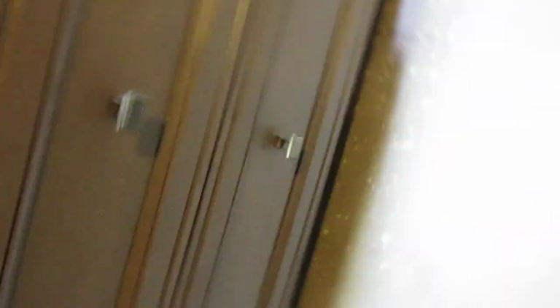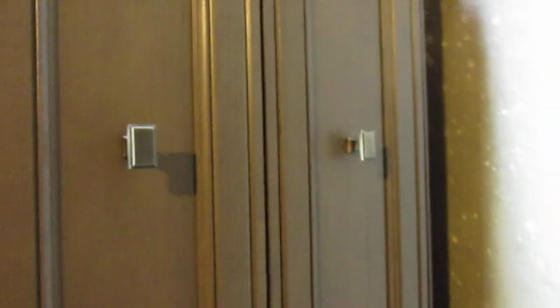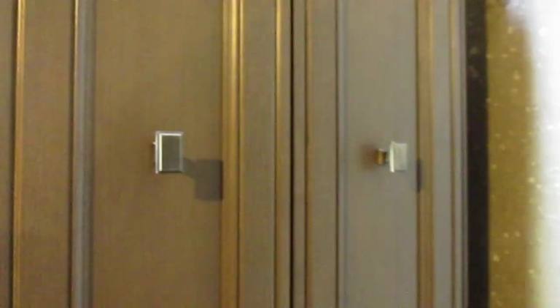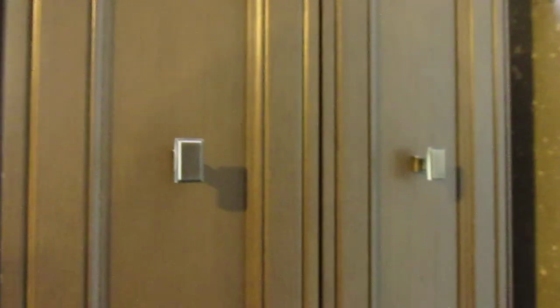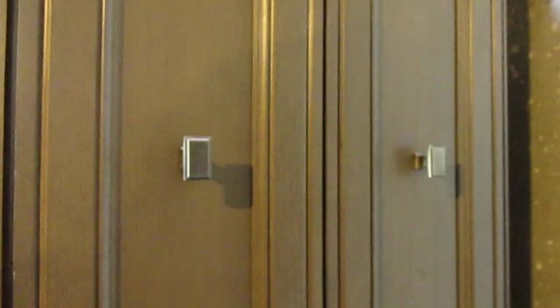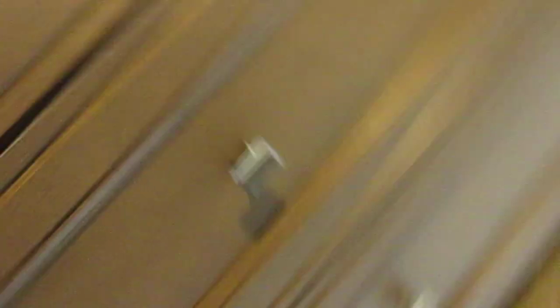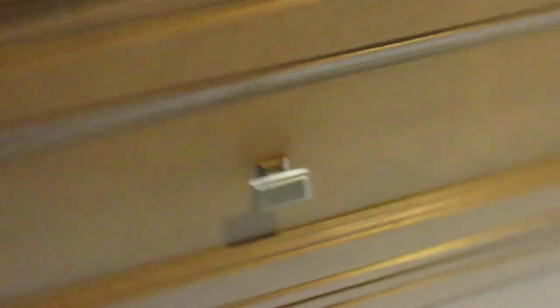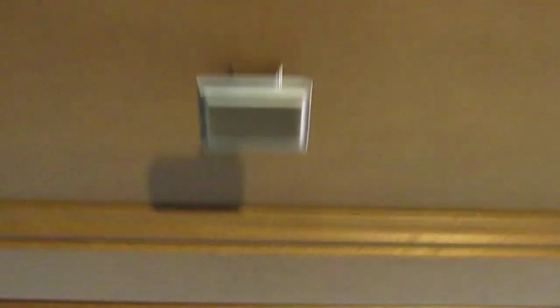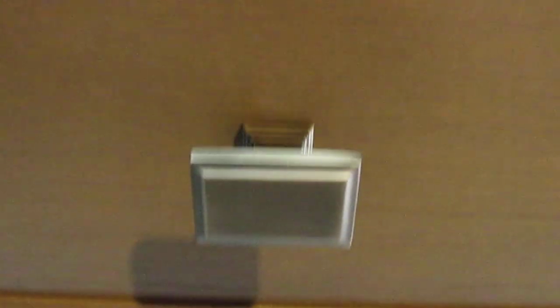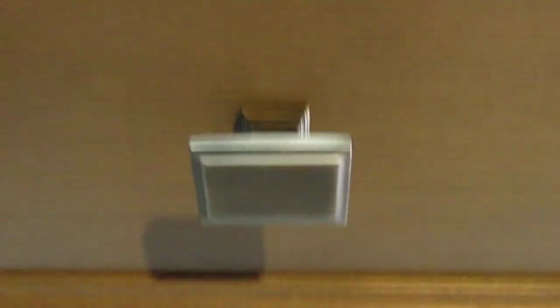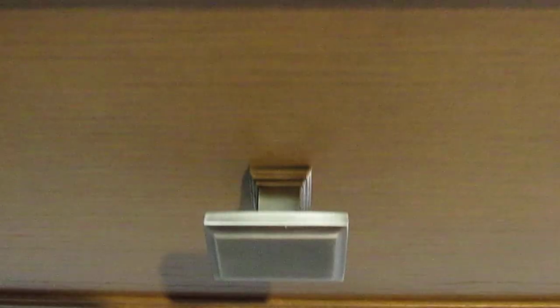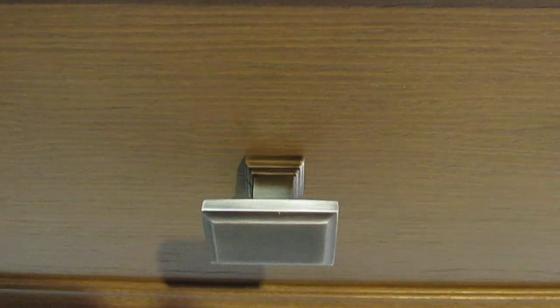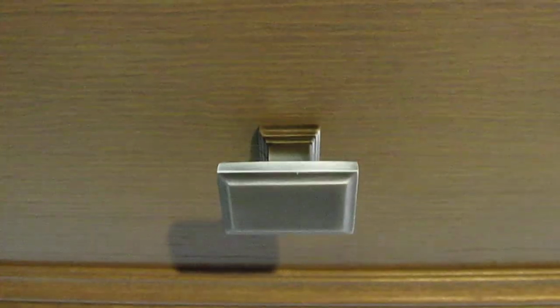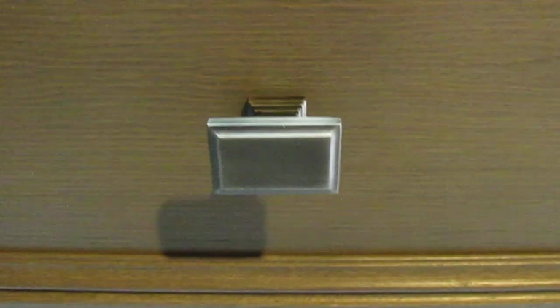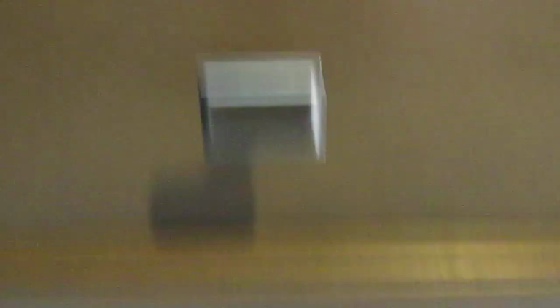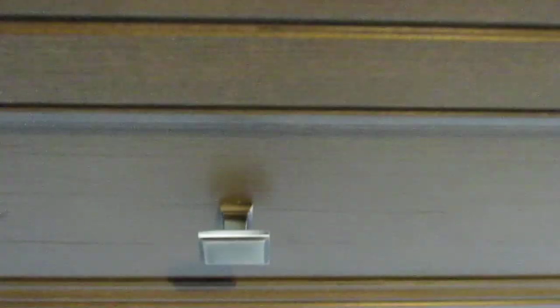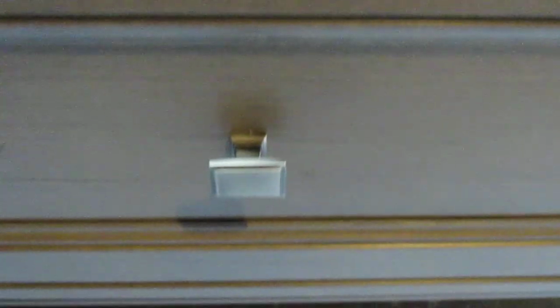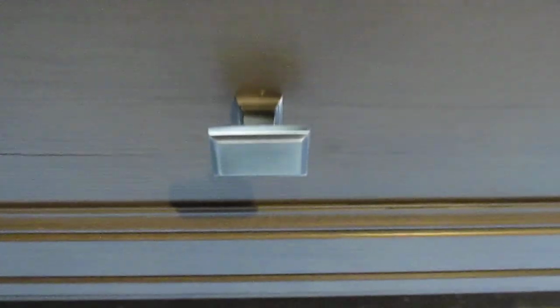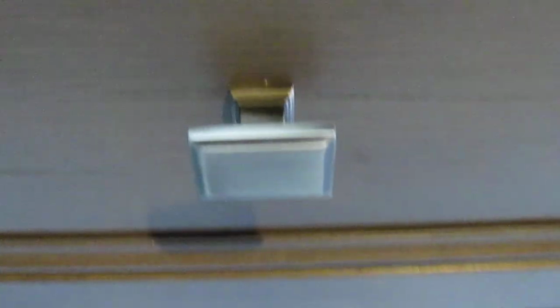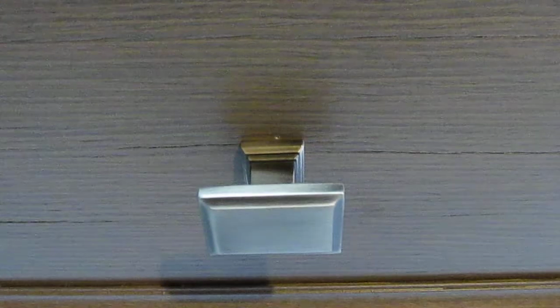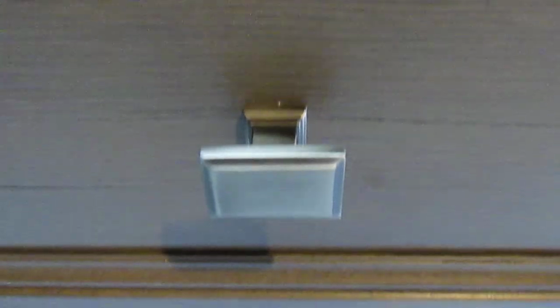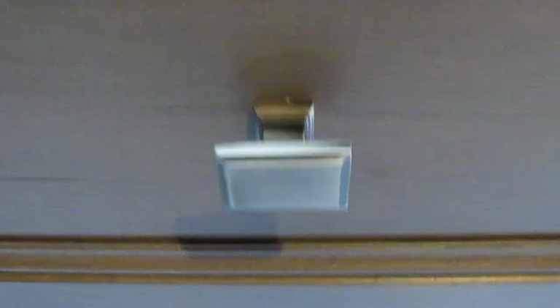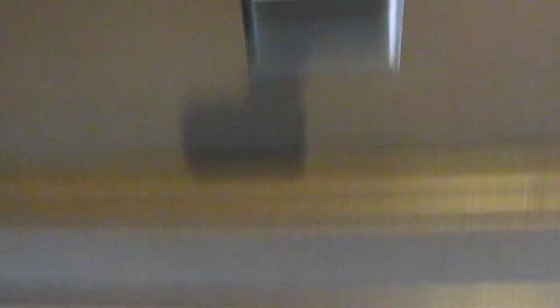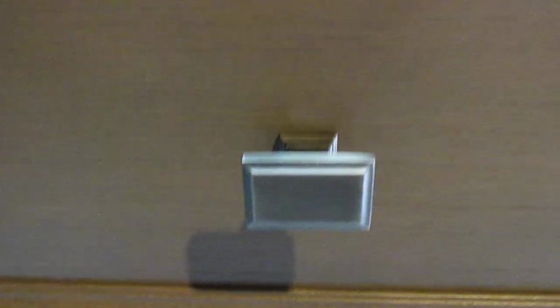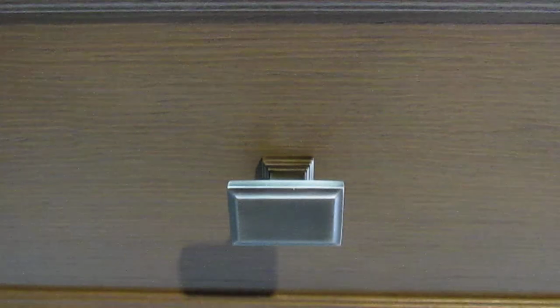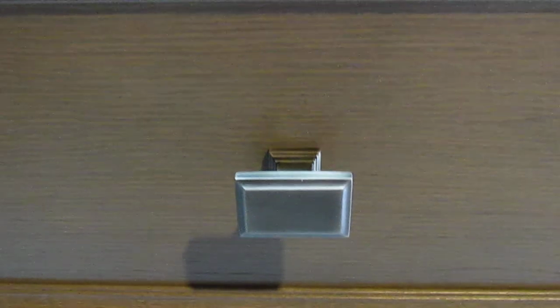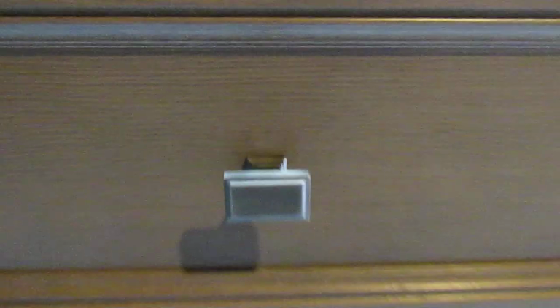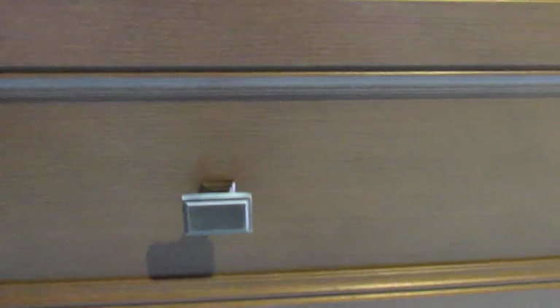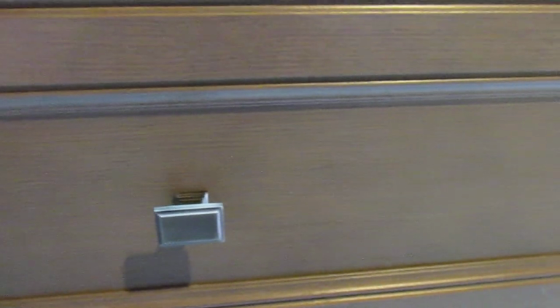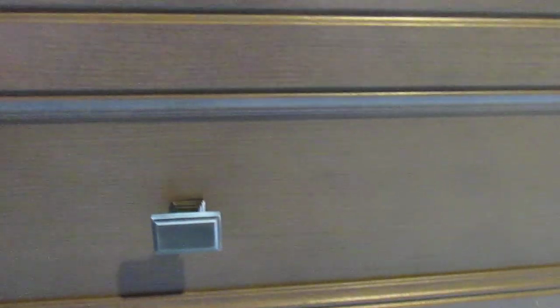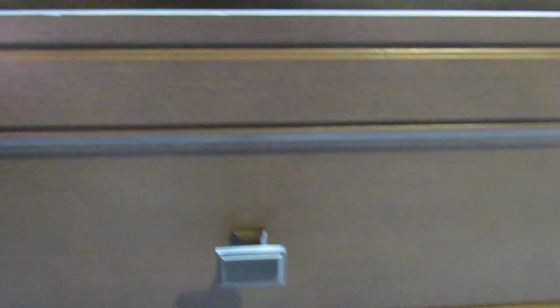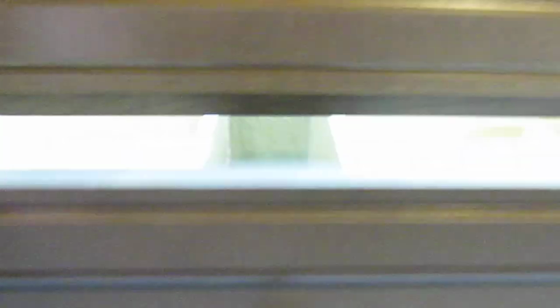The hardware is included — it's the antique pewter look, and we'll get a real close look at that. It's included with the cabinet so you don't have to go find hardware. If you do decide you don't like this hardware, it is easily removable.